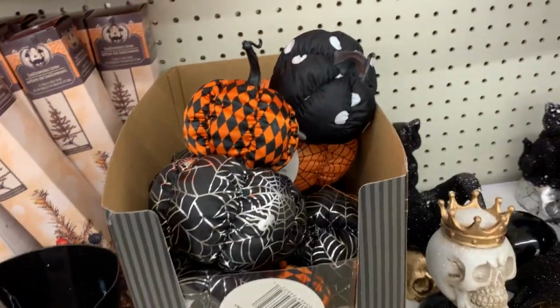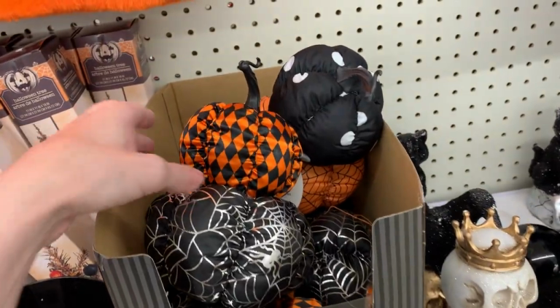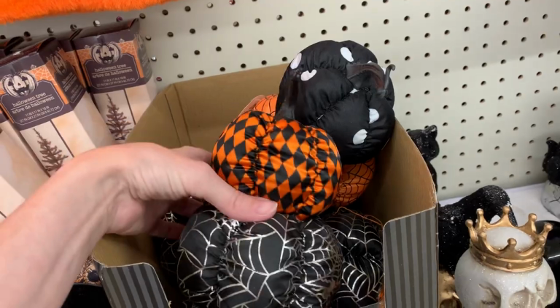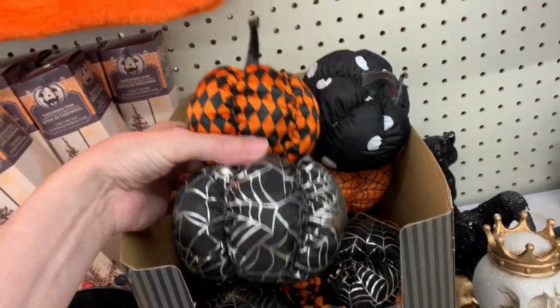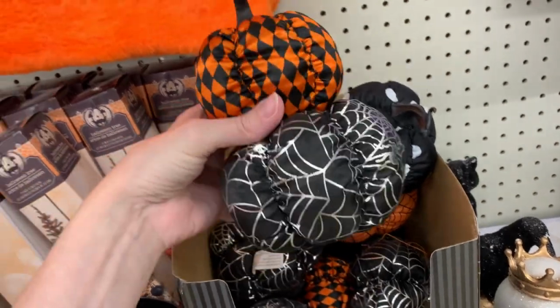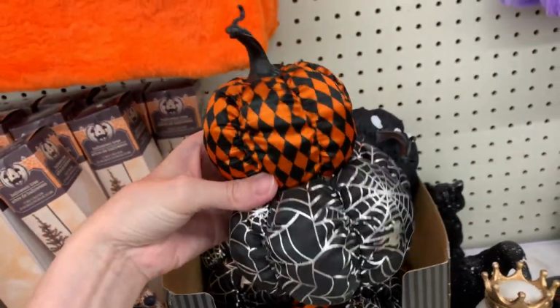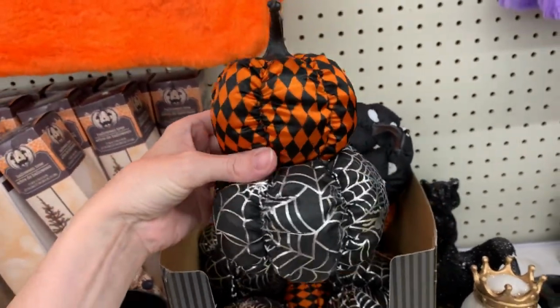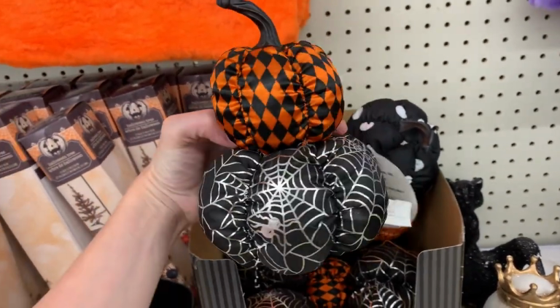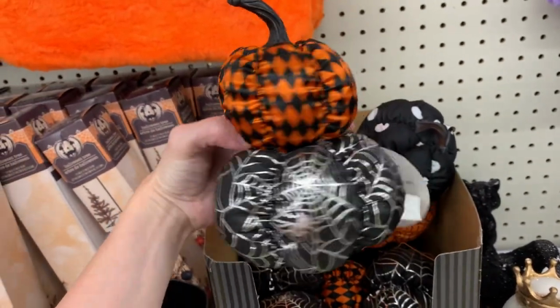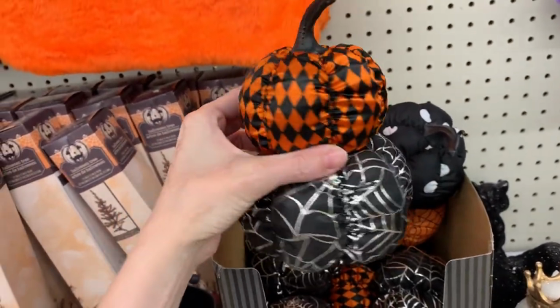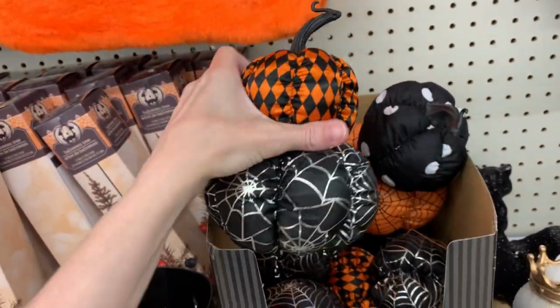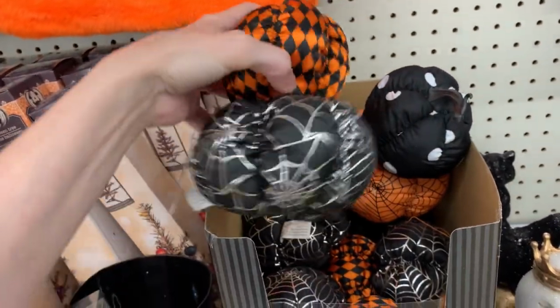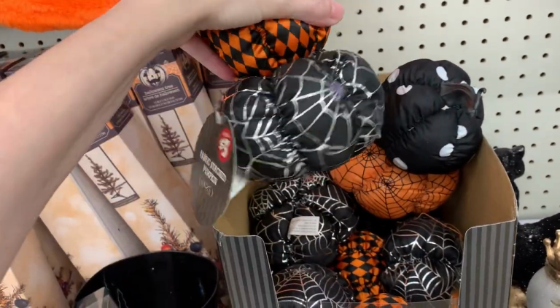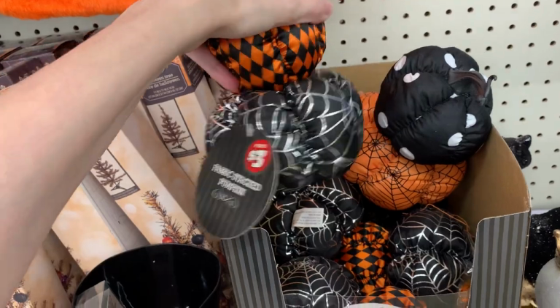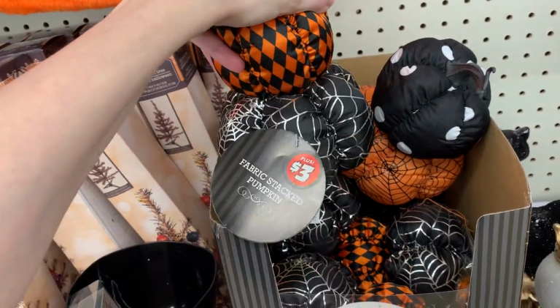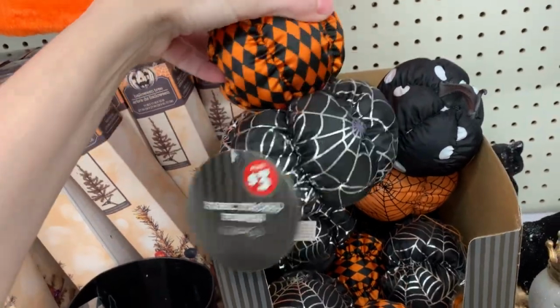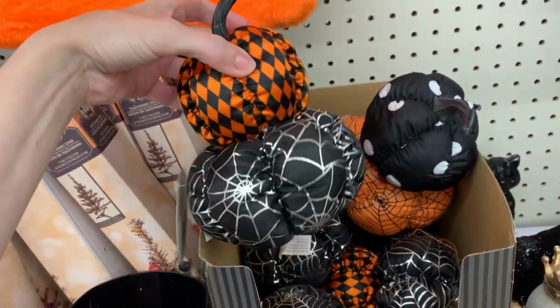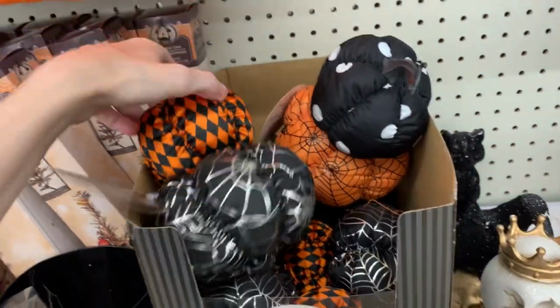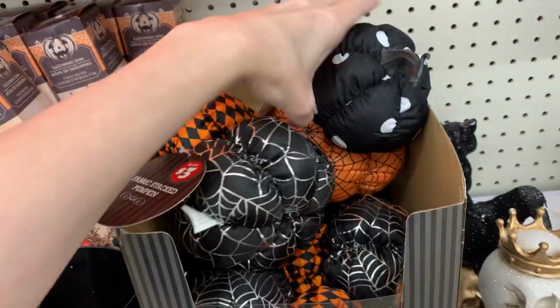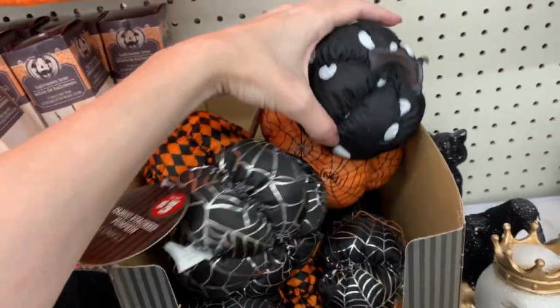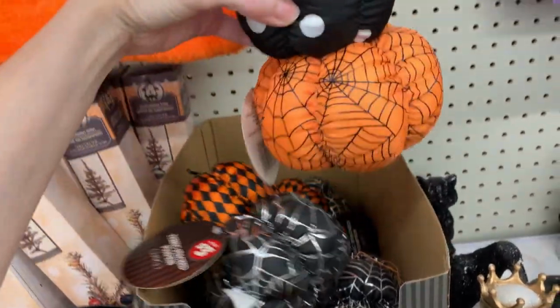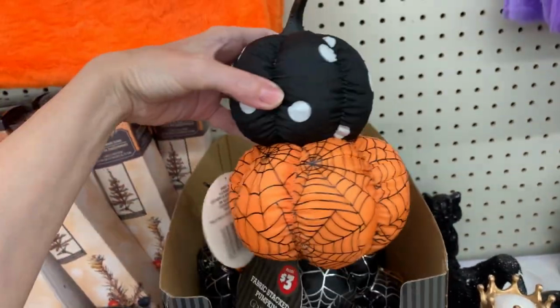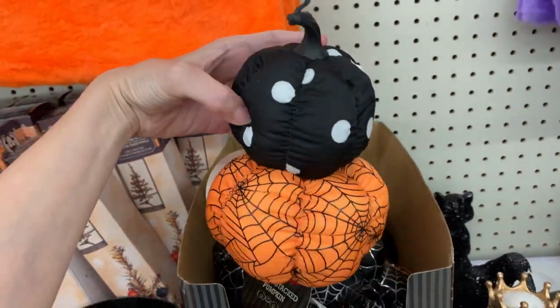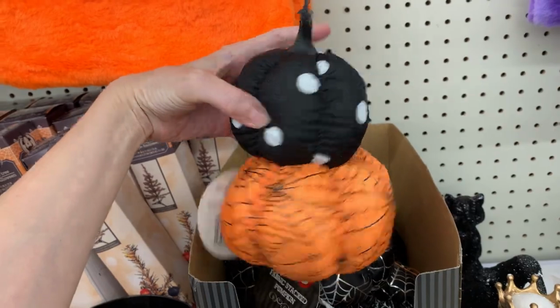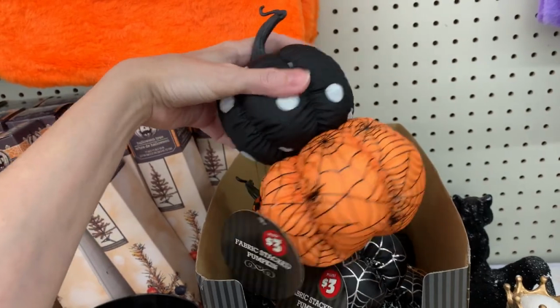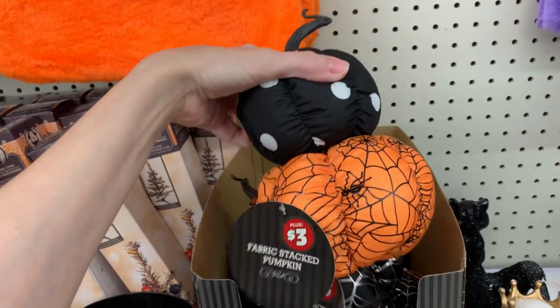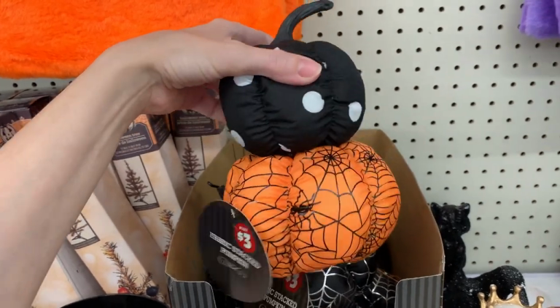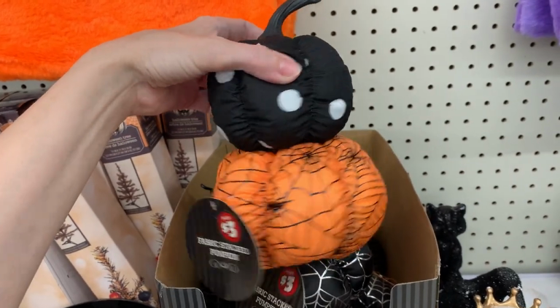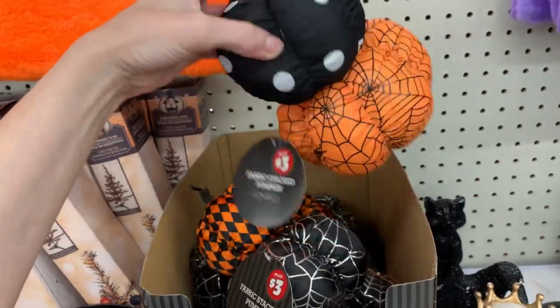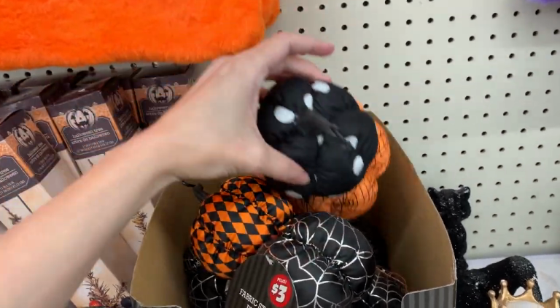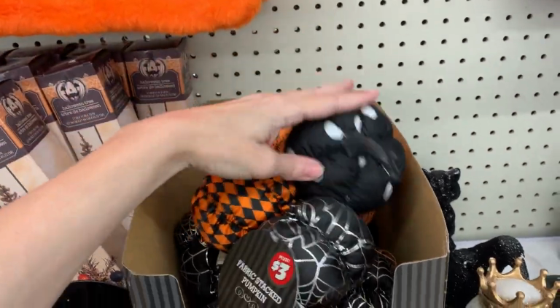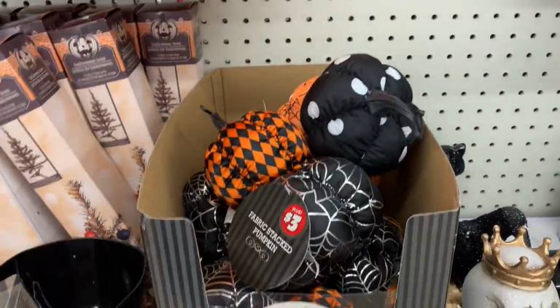Here are some more pumpkins — these are double-stacked, so you're getting two for one. They're plush, nice and soft and squishy, except for the plastic stem. There are some nice designs: a Harlequin pattern, some polka dots, and spiderweb designs. These are all priced at $3.